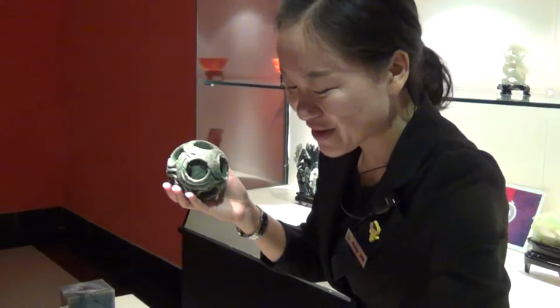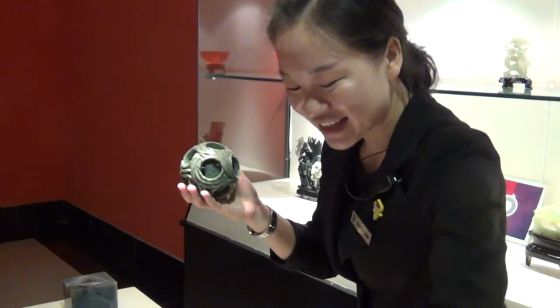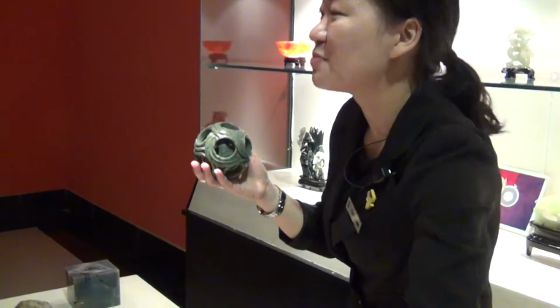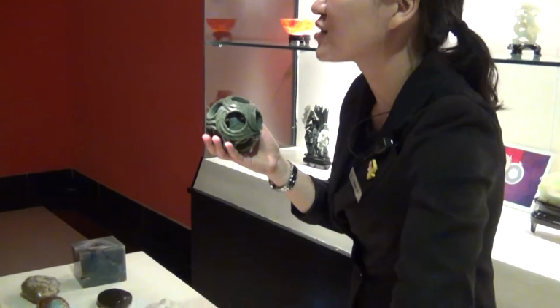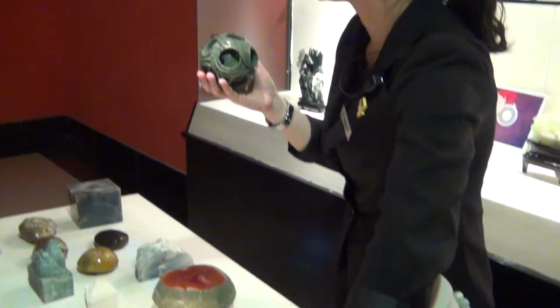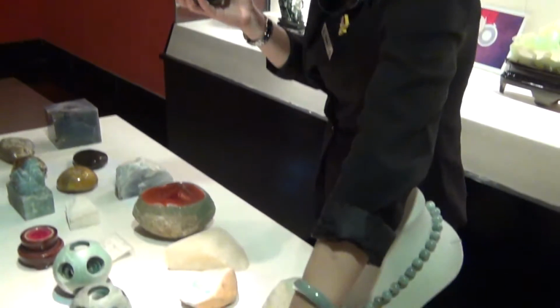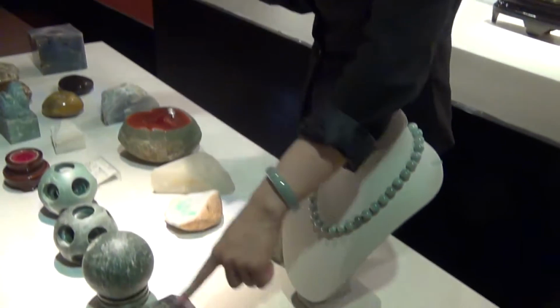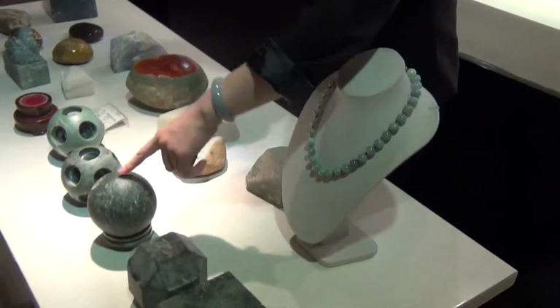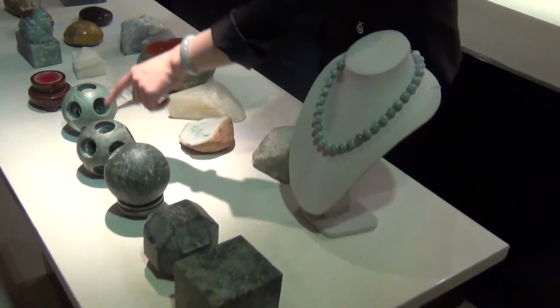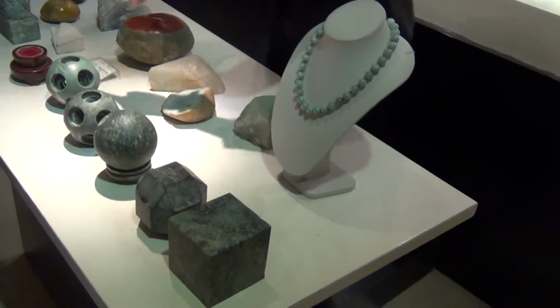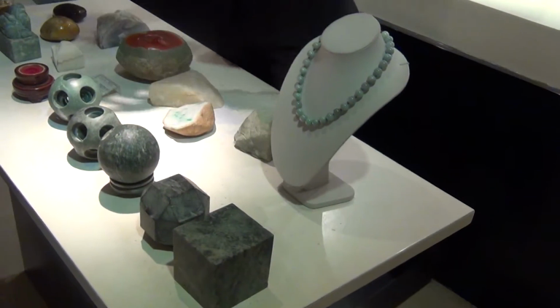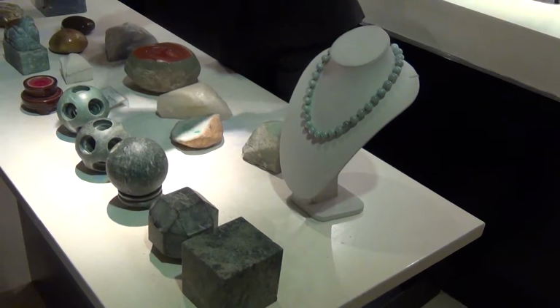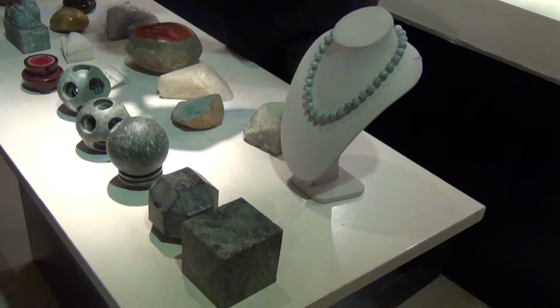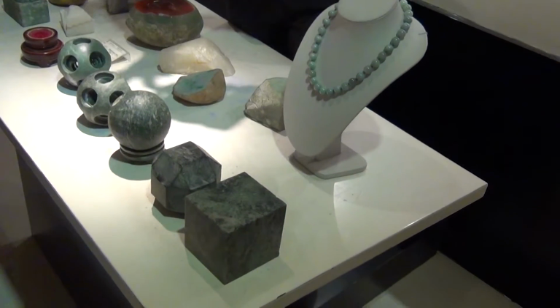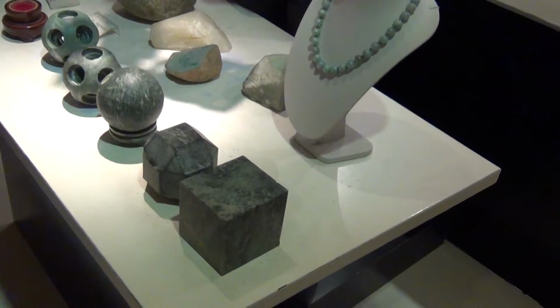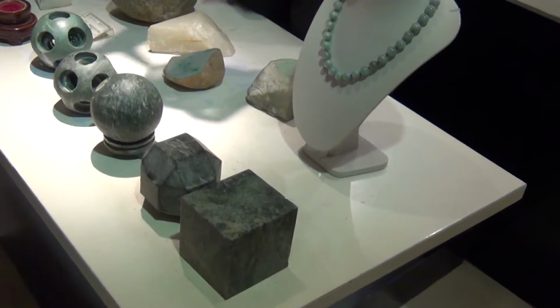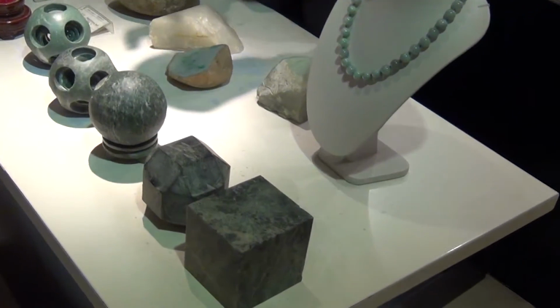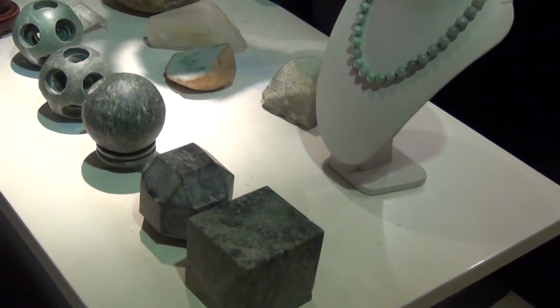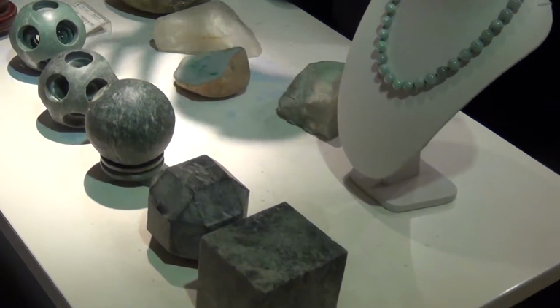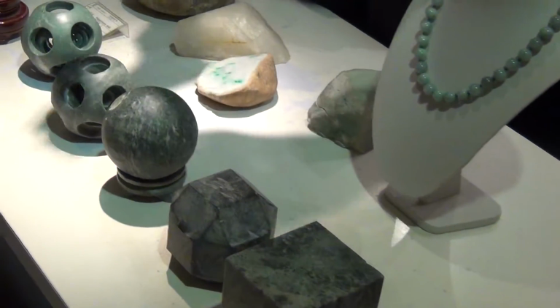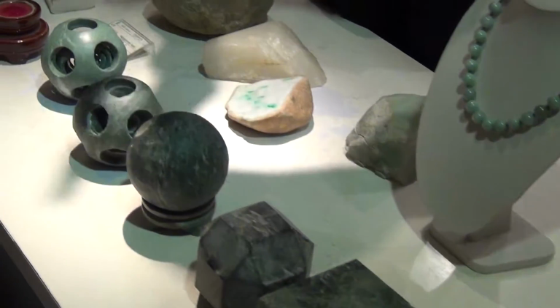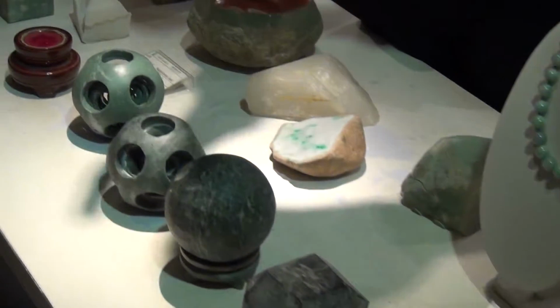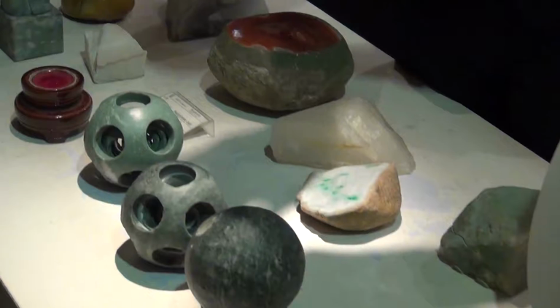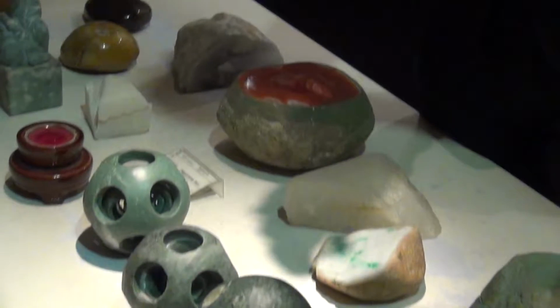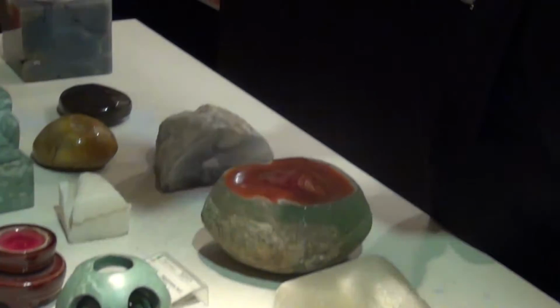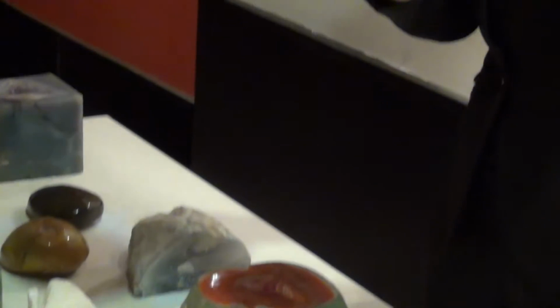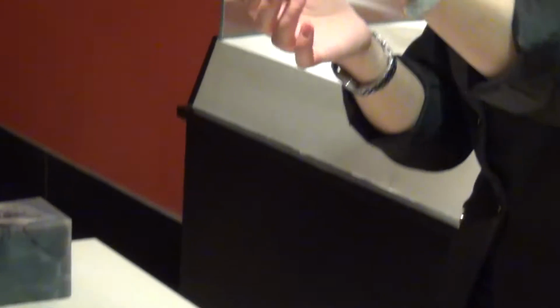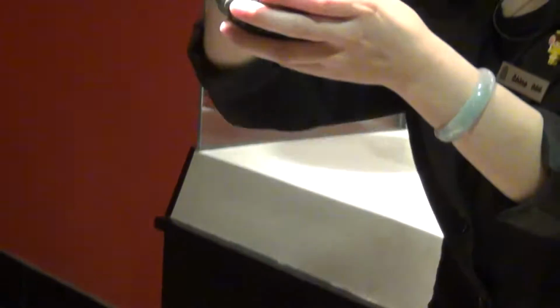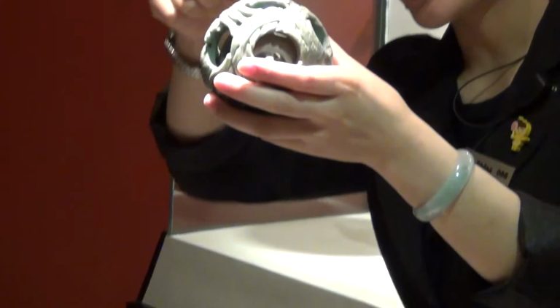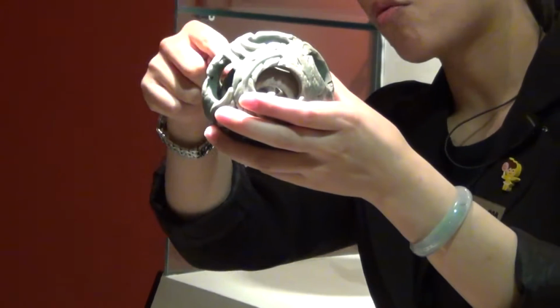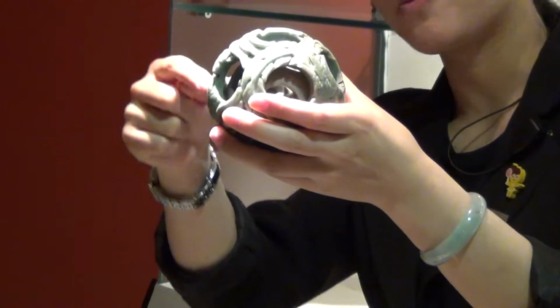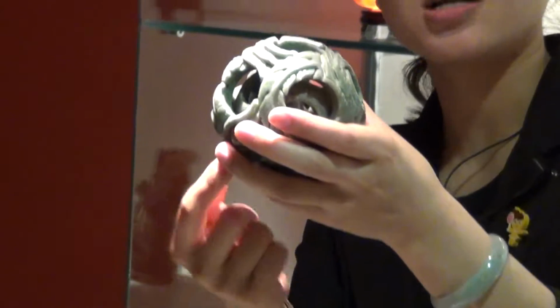The beginning is from one solid piece, then according to the process, the master separates all the ball inside, all the little layers inside. That's what we call the family, means the generation passed up.